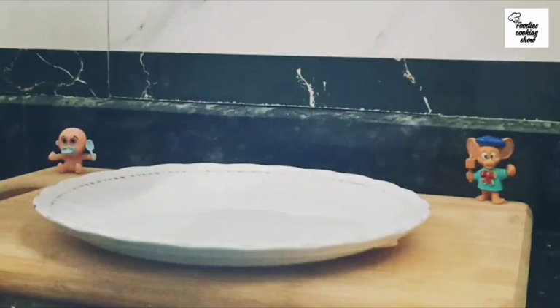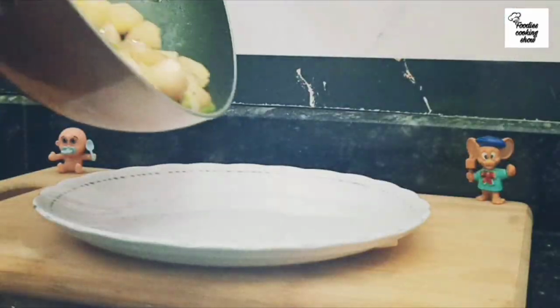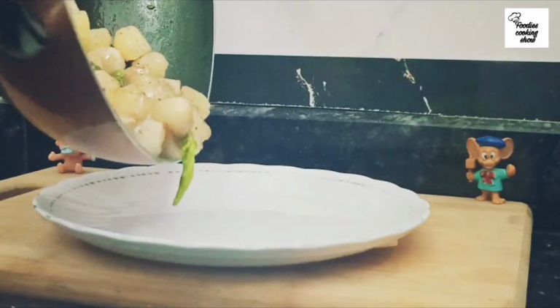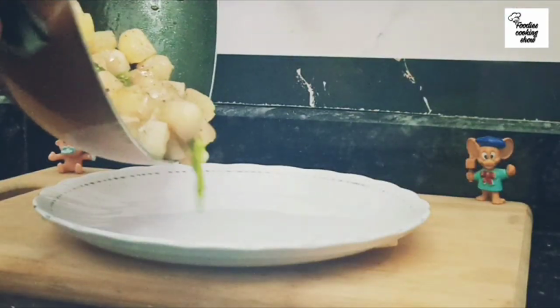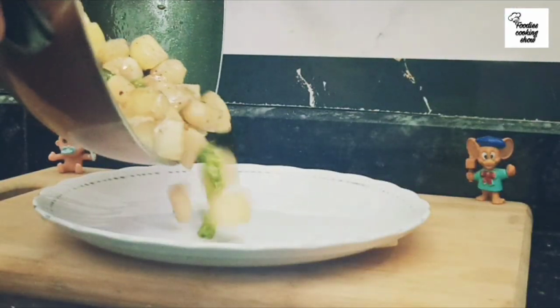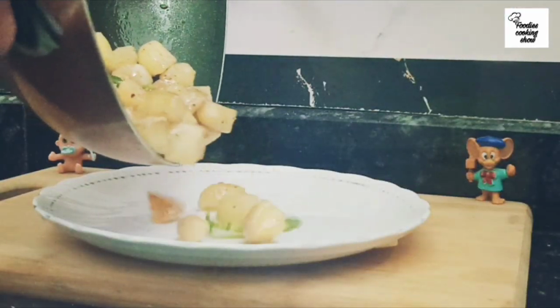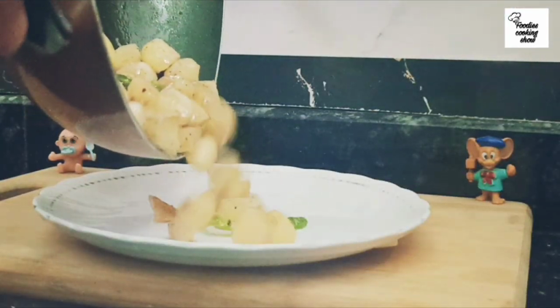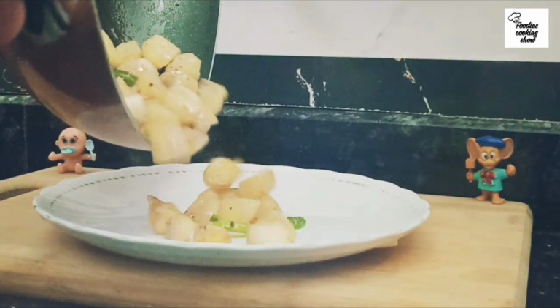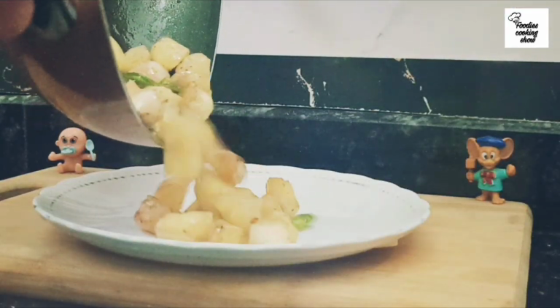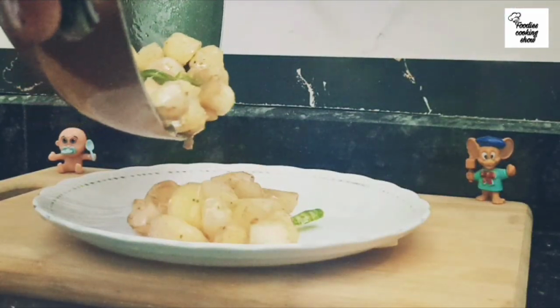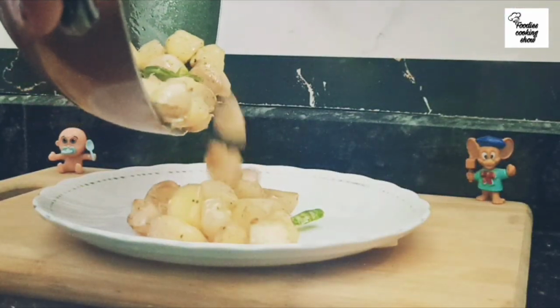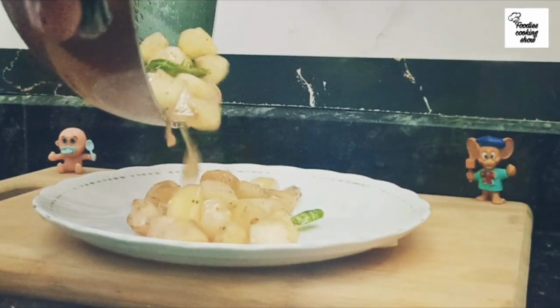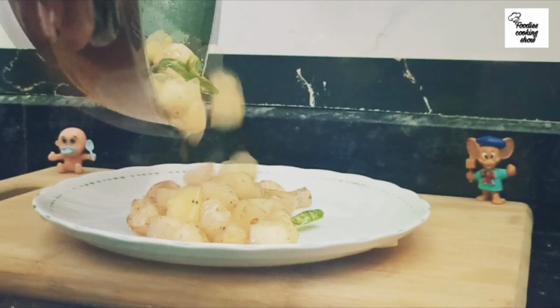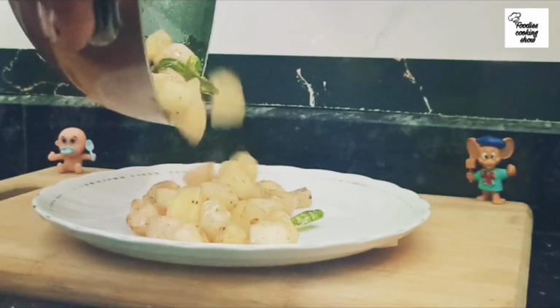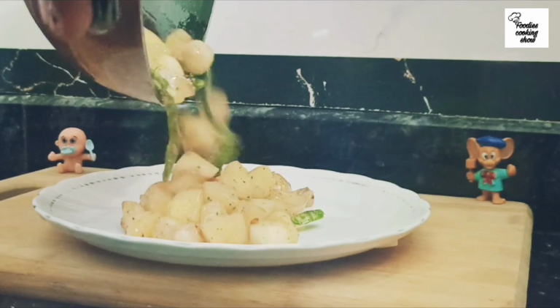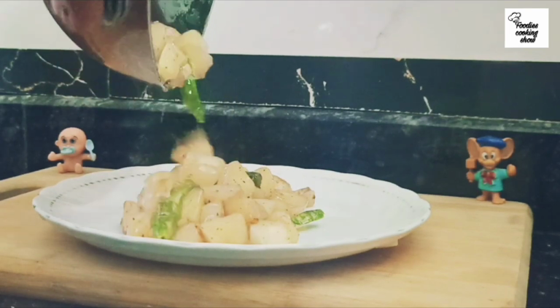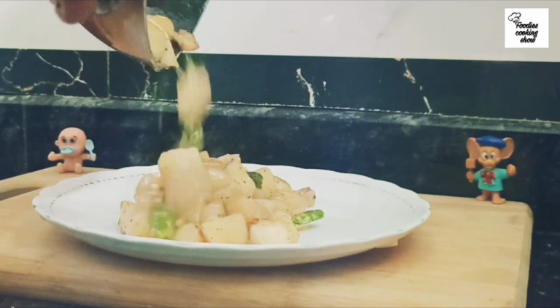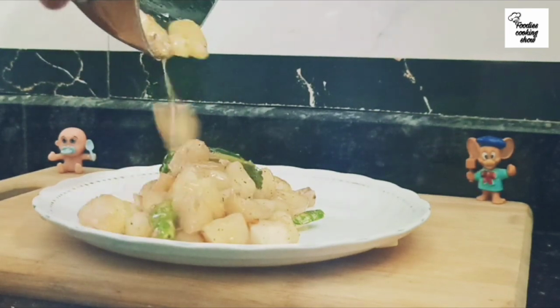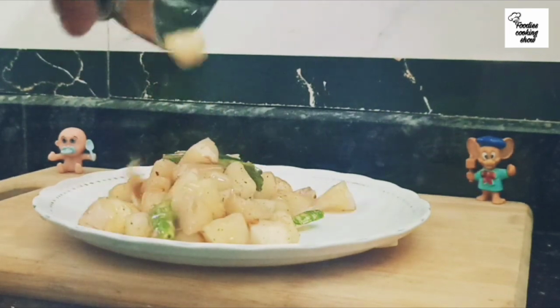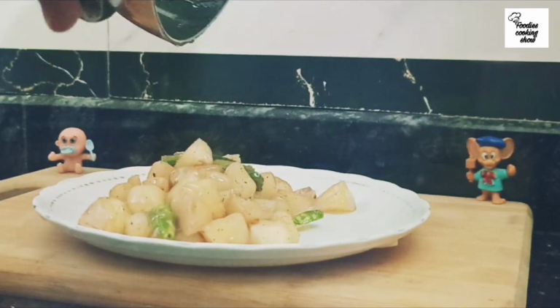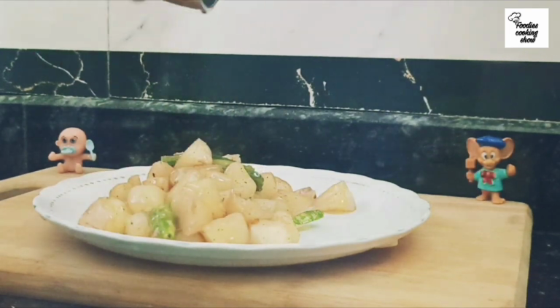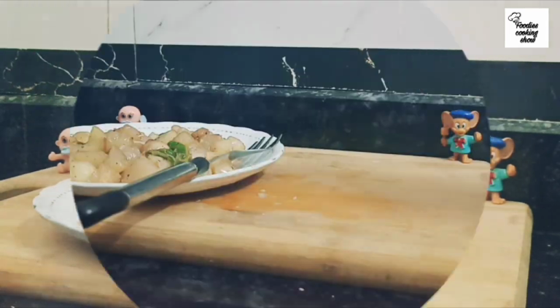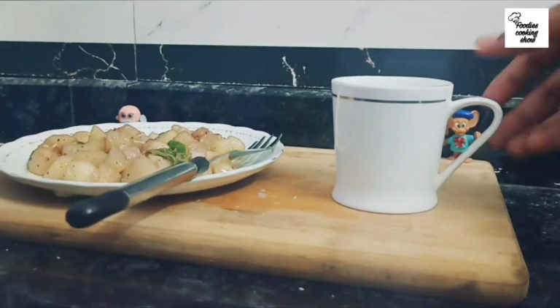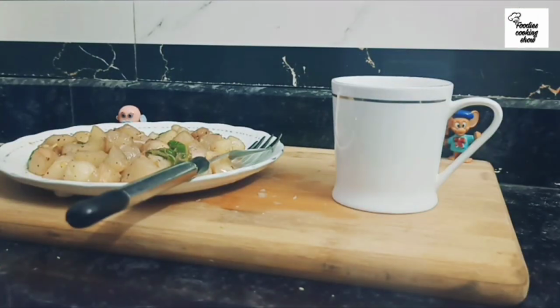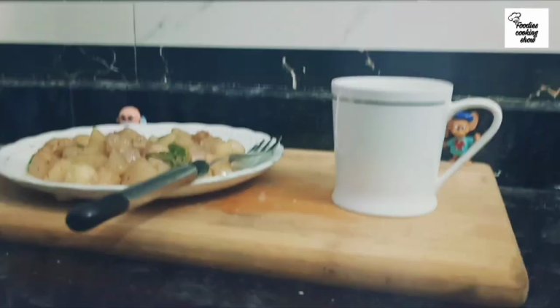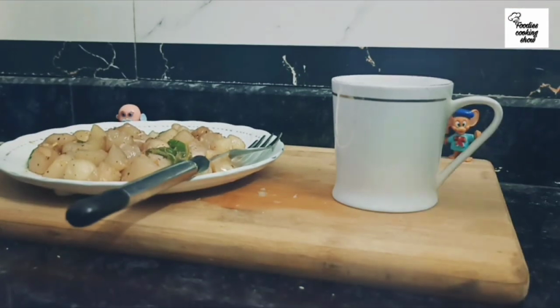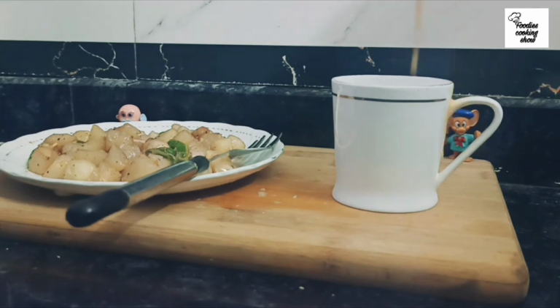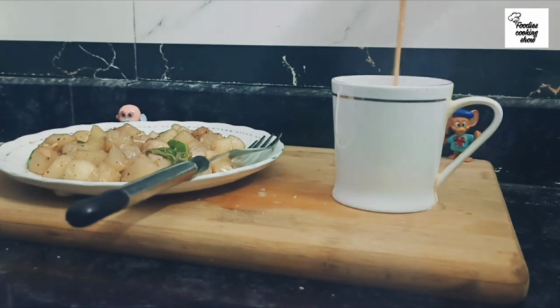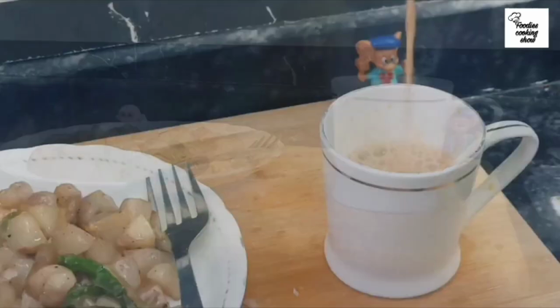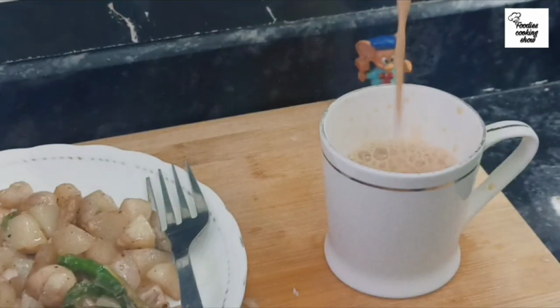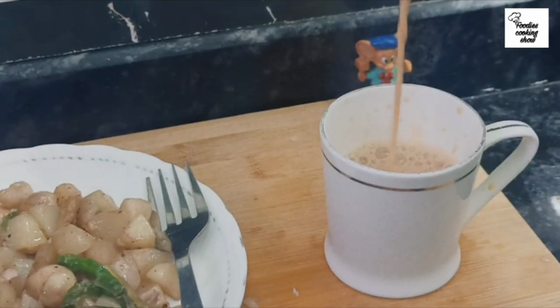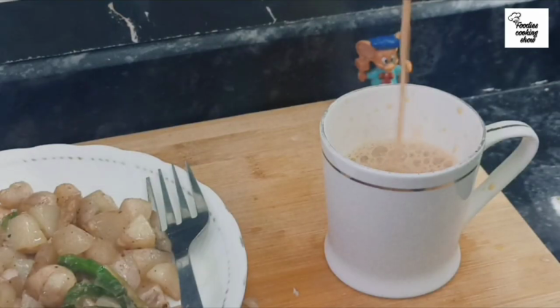In just 2 minutes, our fried water chestnuts are ready. Serve them with warm tea and enjoy your delicious evening snacks!